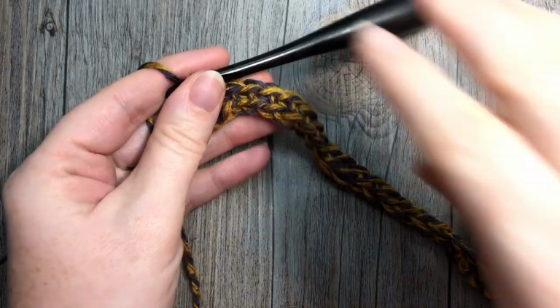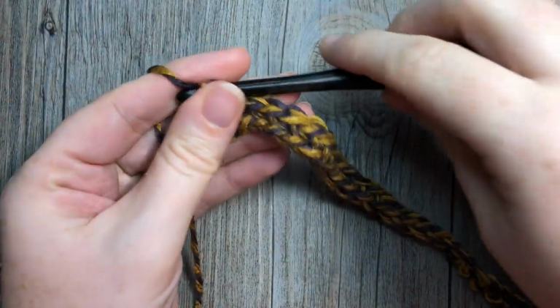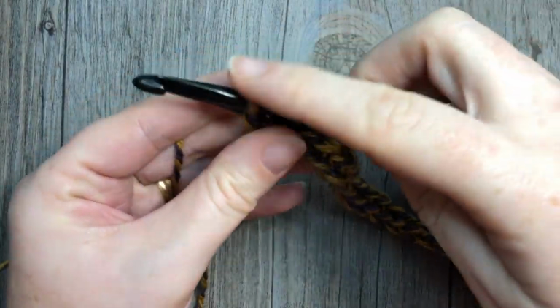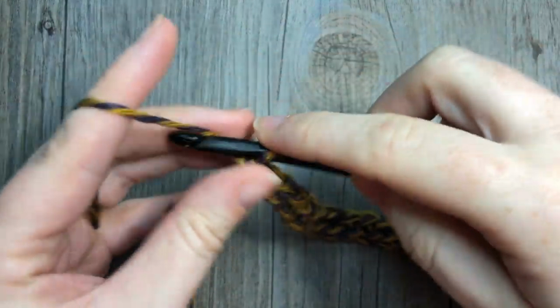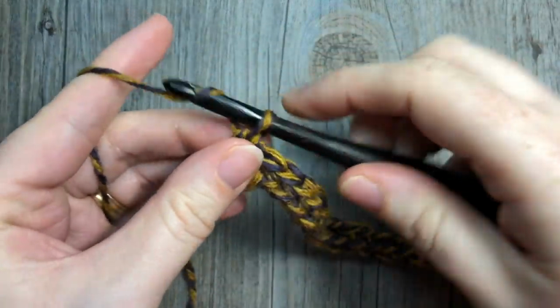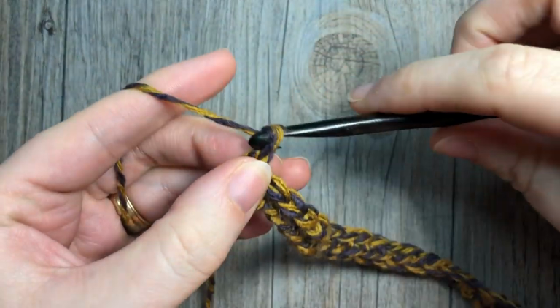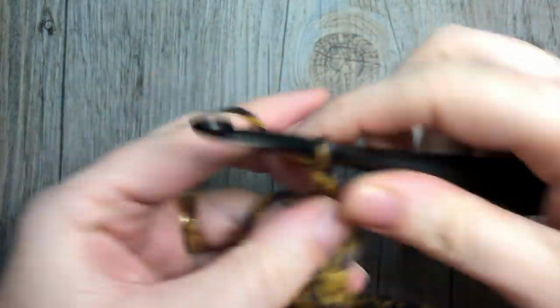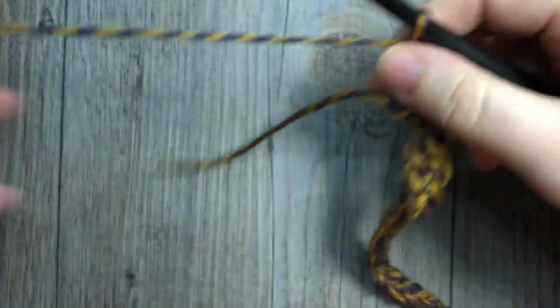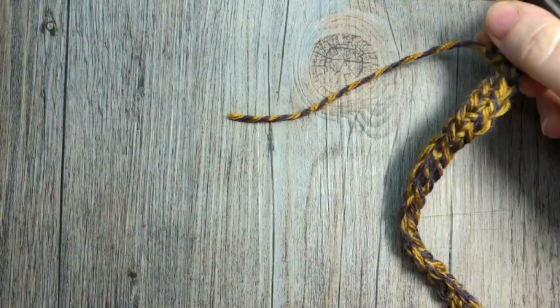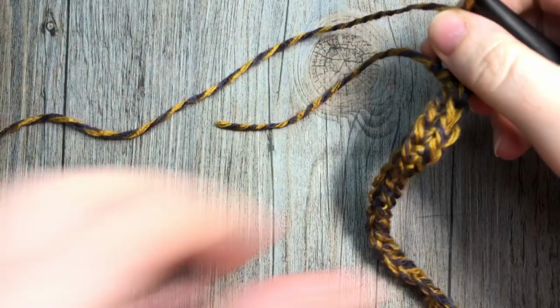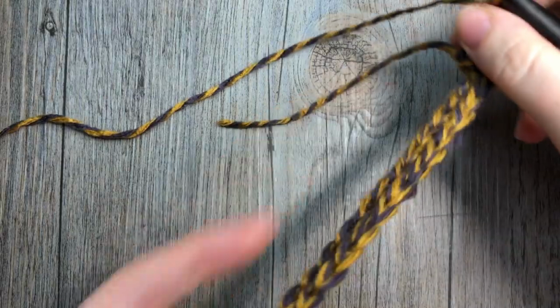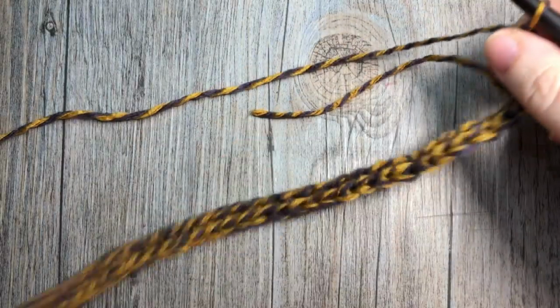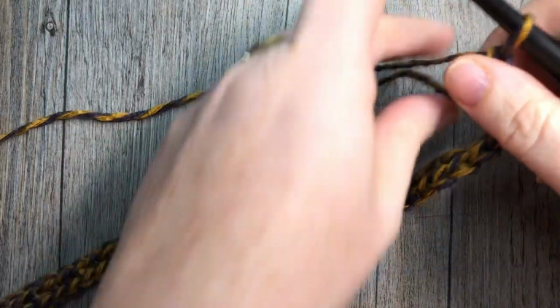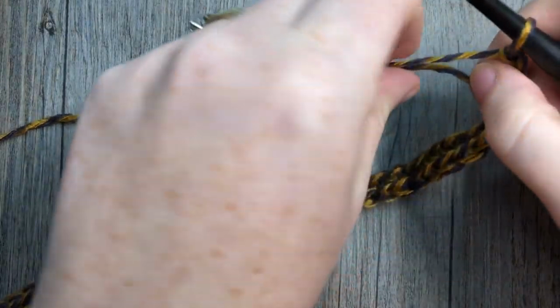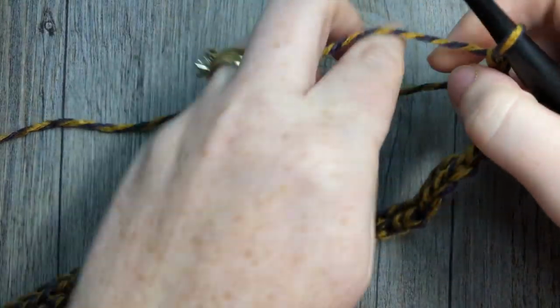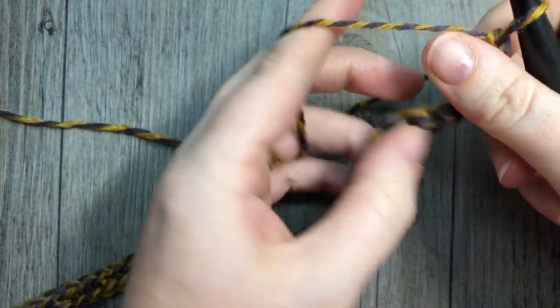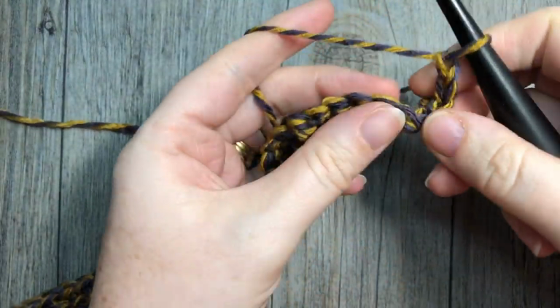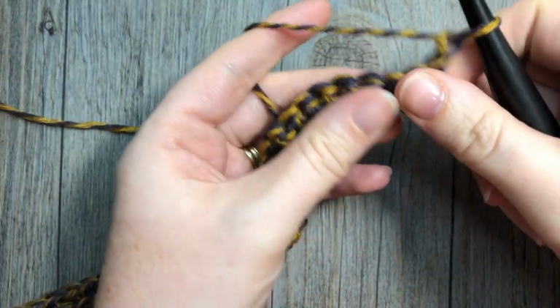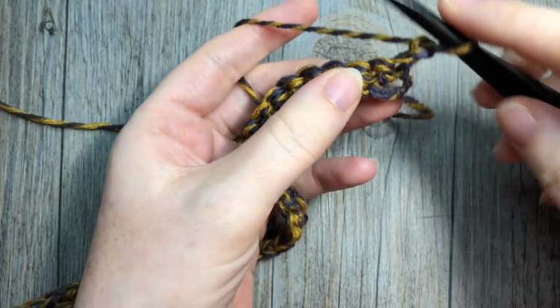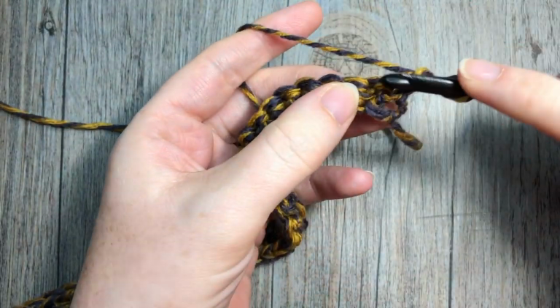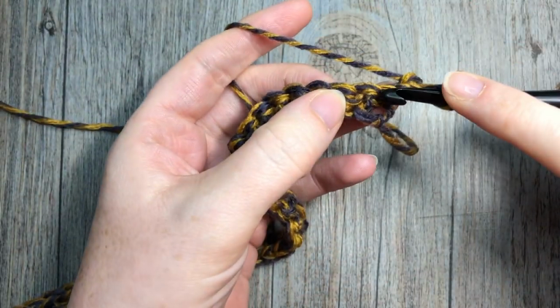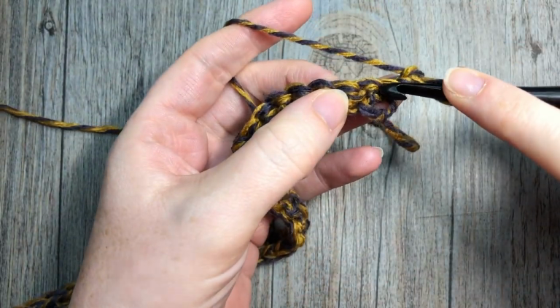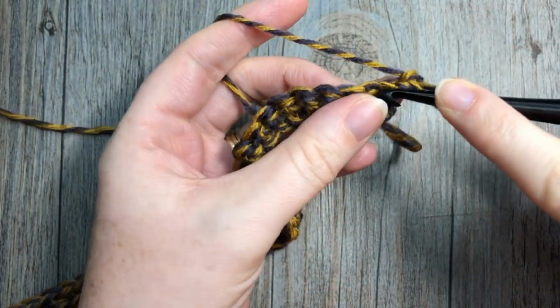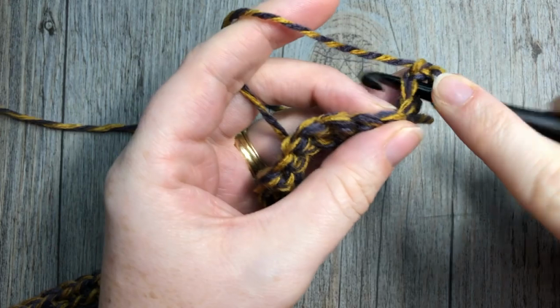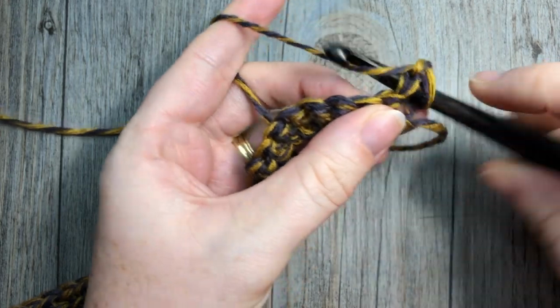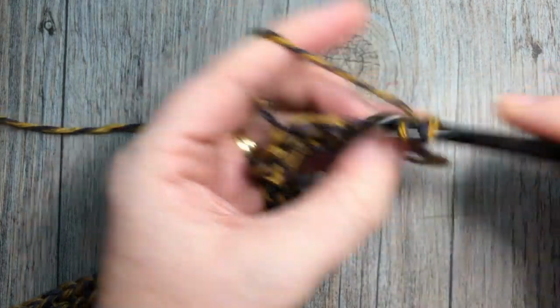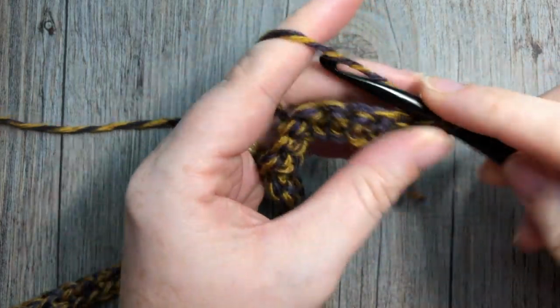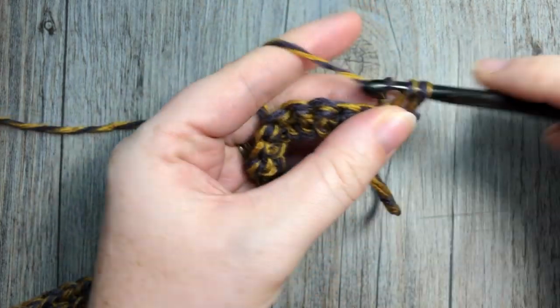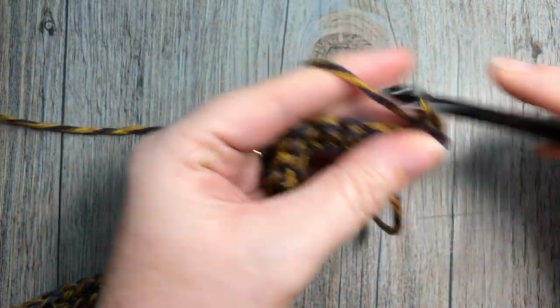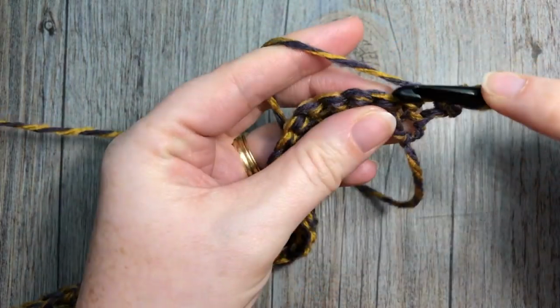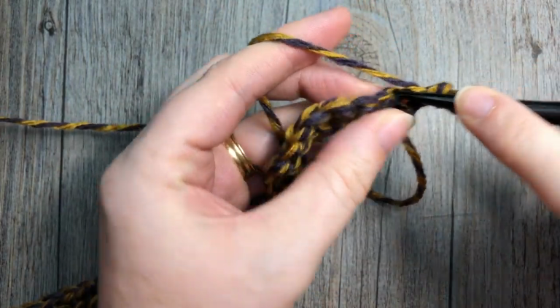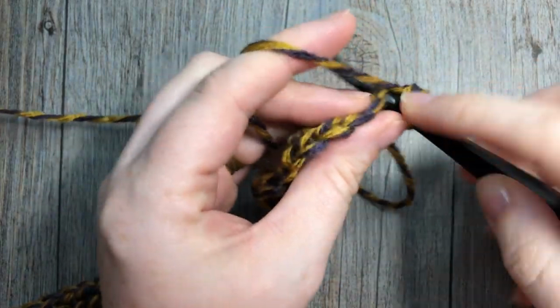For row two you are going to chain one and single crochet in each stitch all the way across.